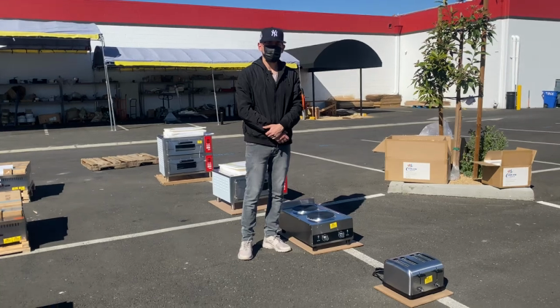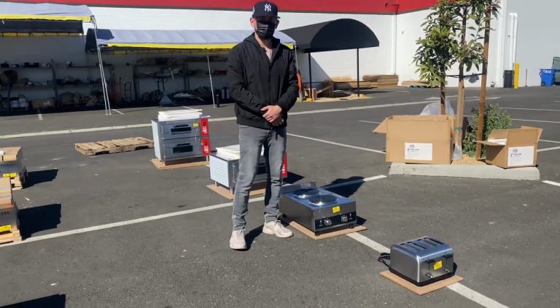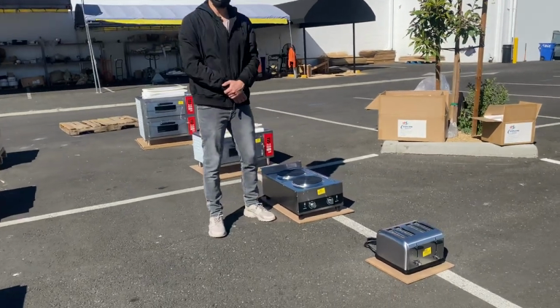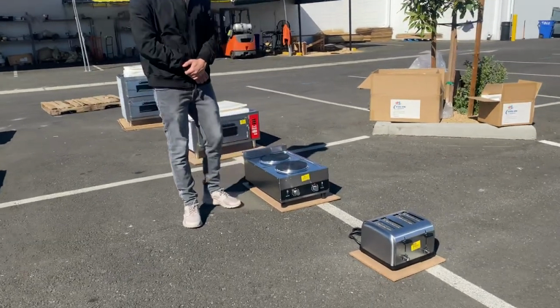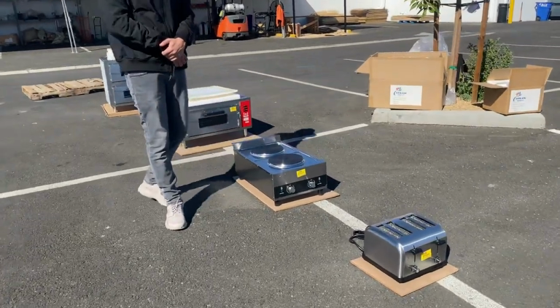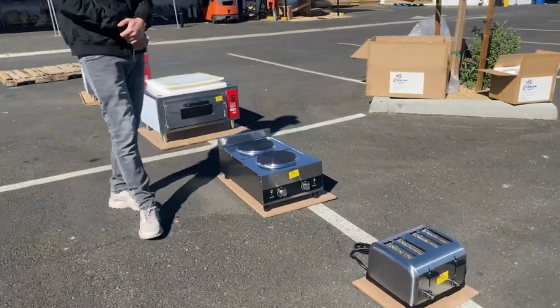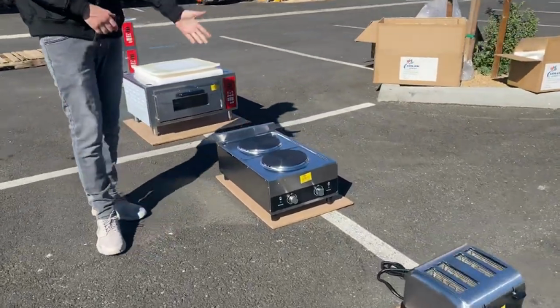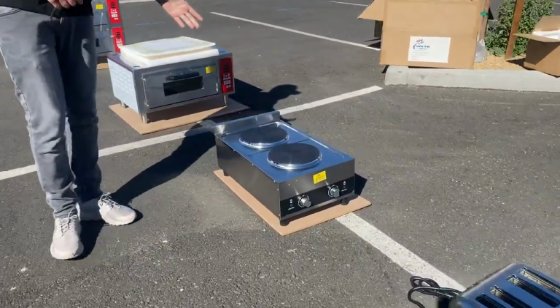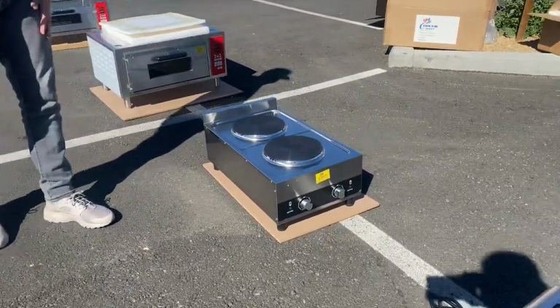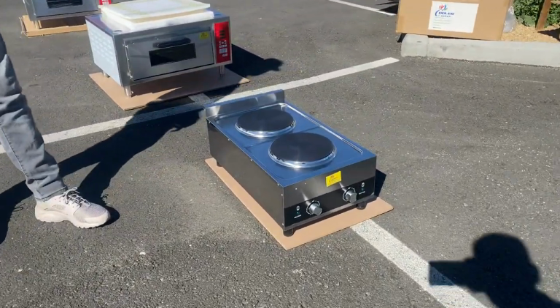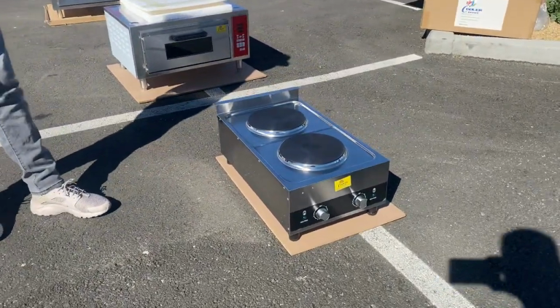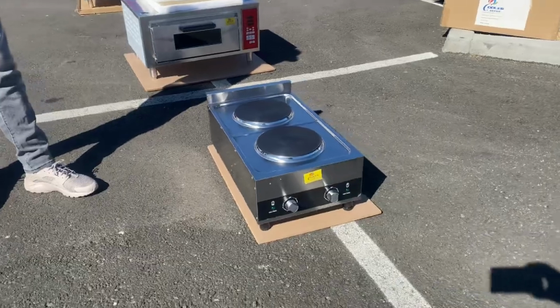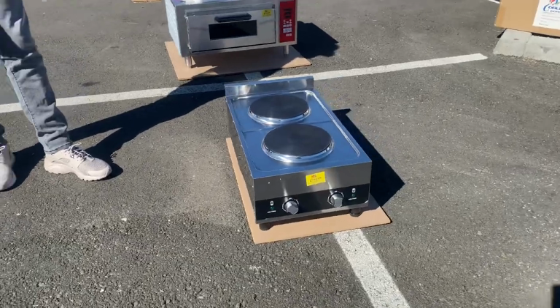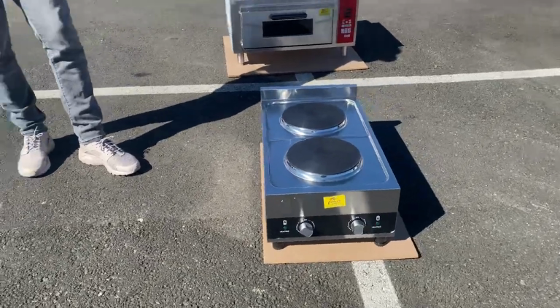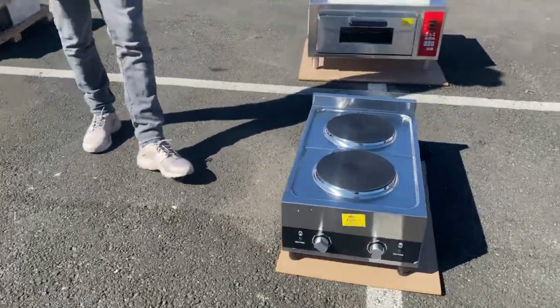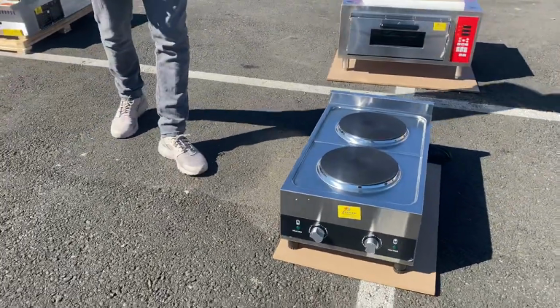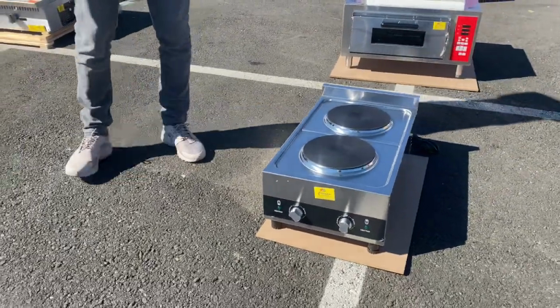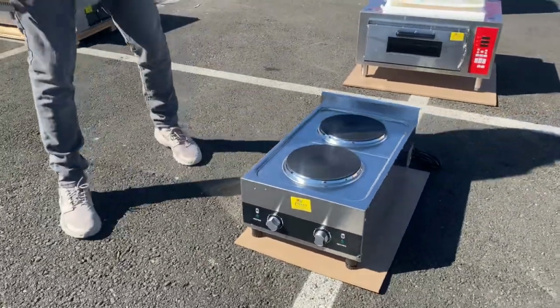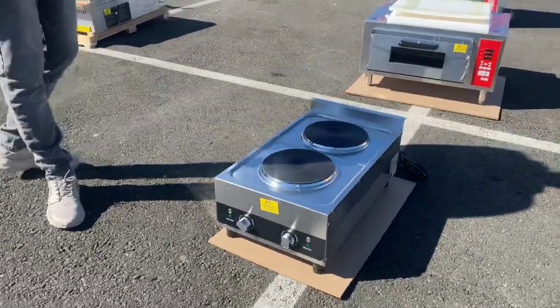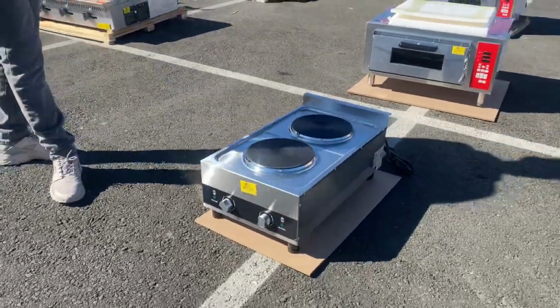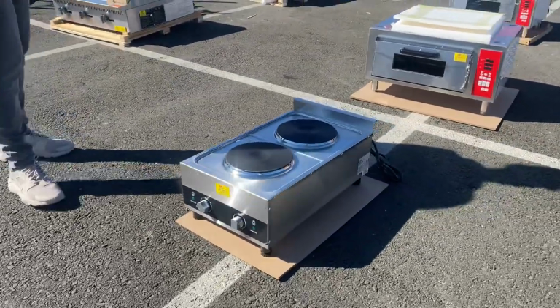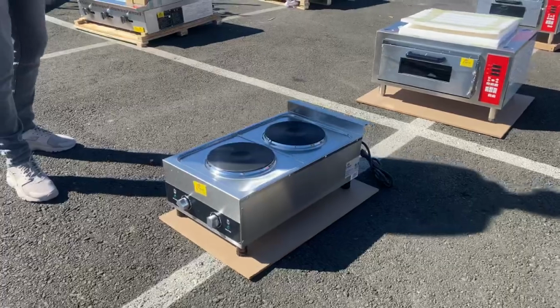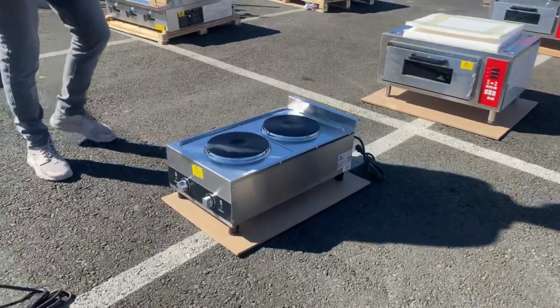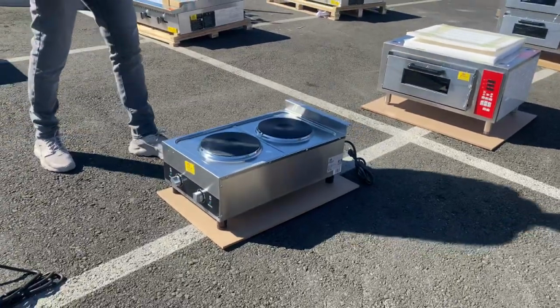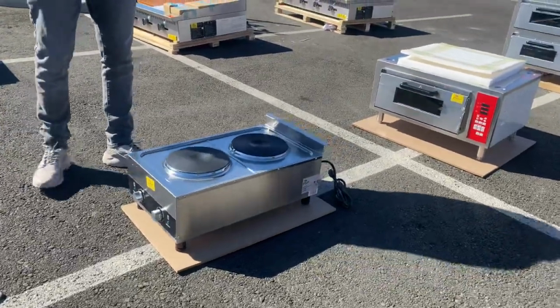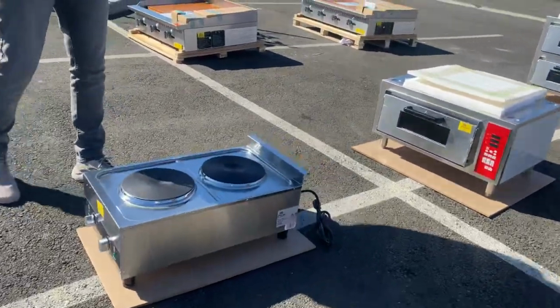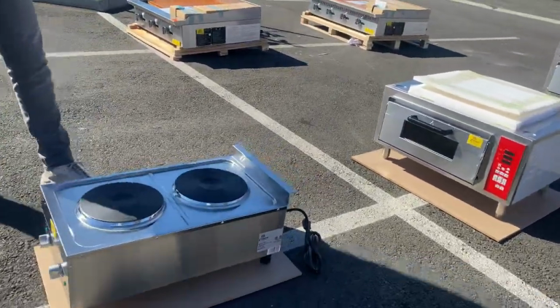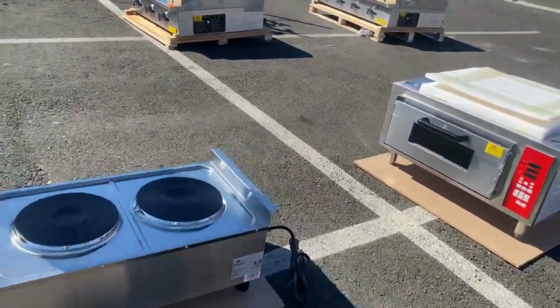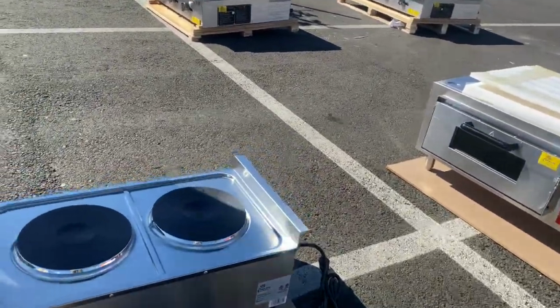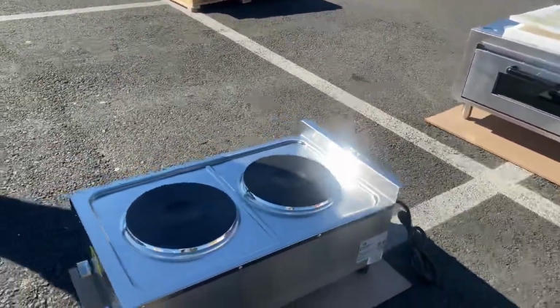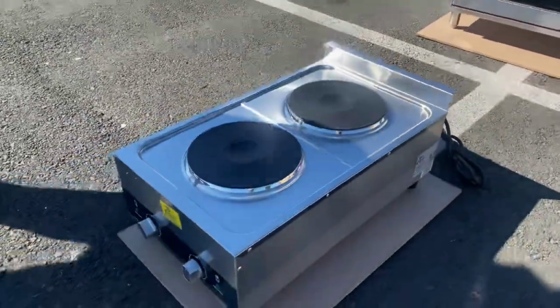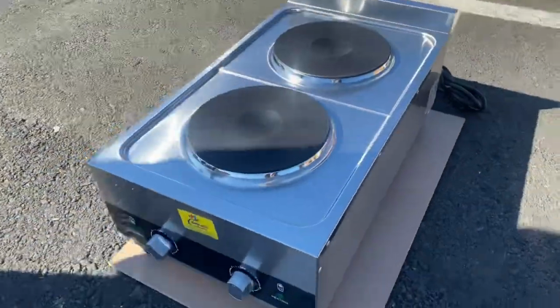Today we're going to demonstrate one of our brand new items. To my left you're looking at our electric two burner hot plate, designed for commercial use. It is going to be certified by the health department, and the brand on this hot plate is our own company brand, Cooler Depot.